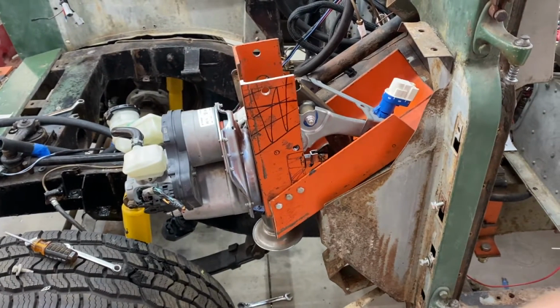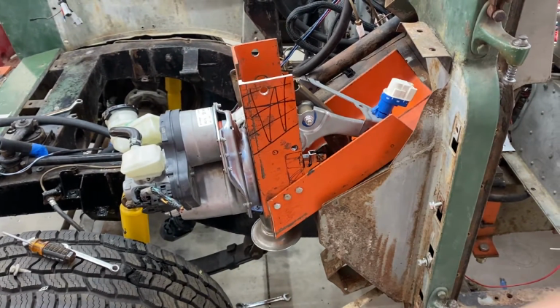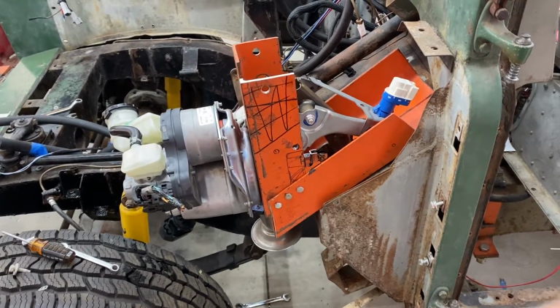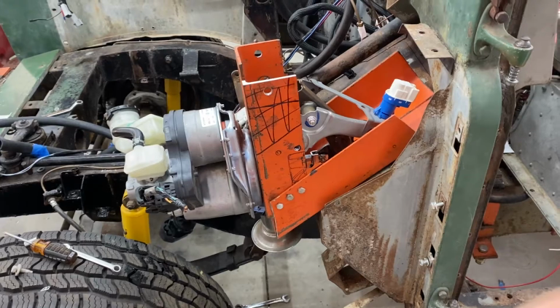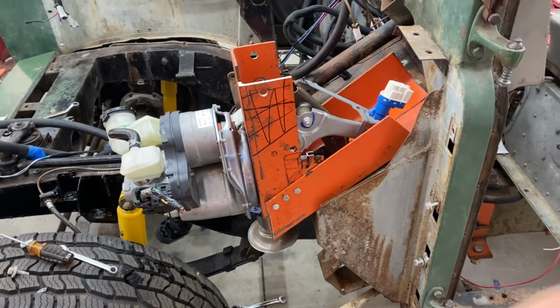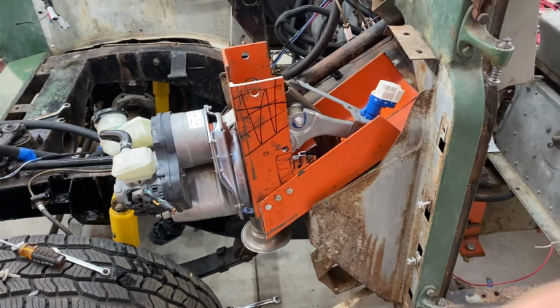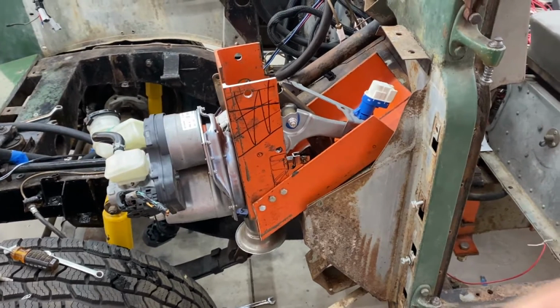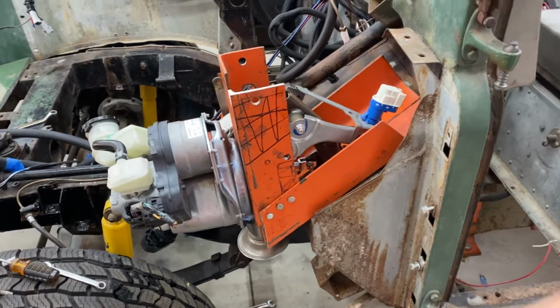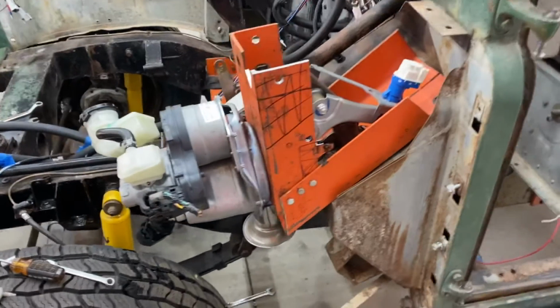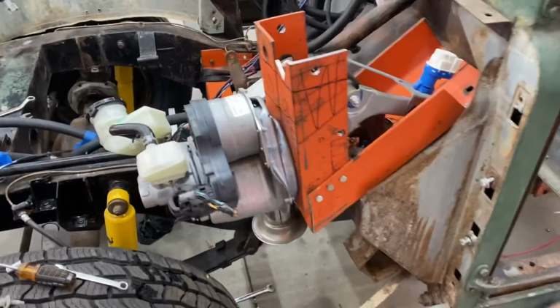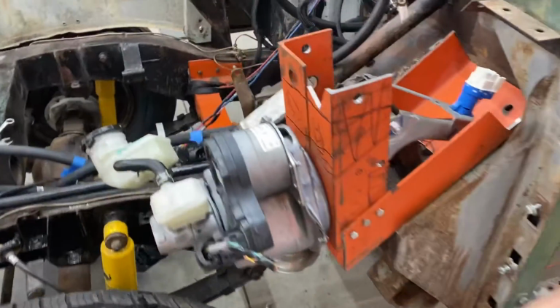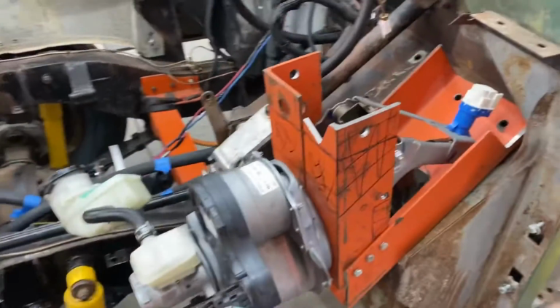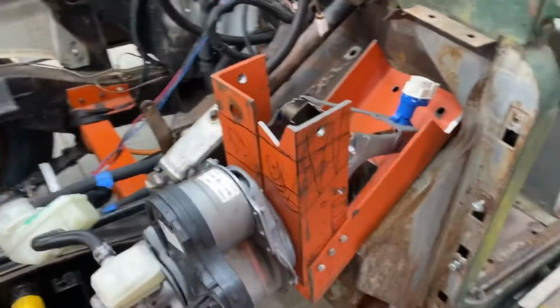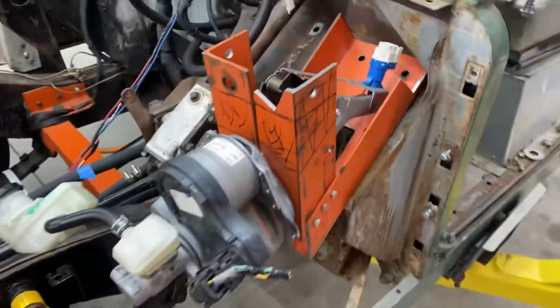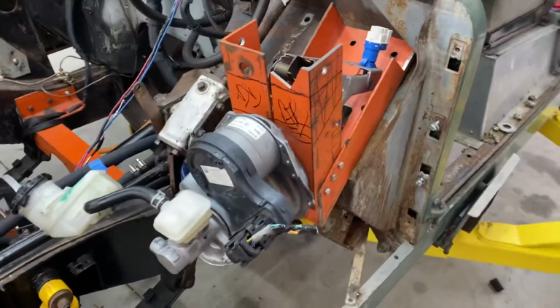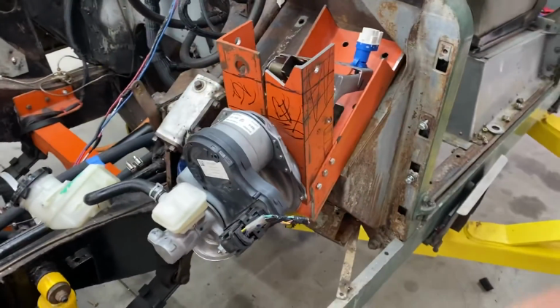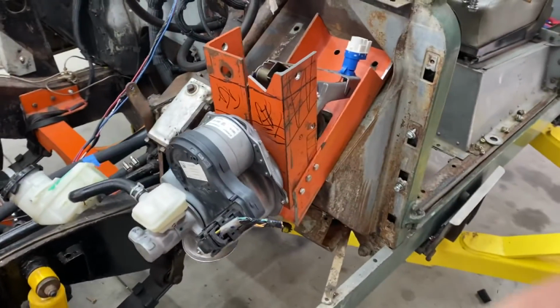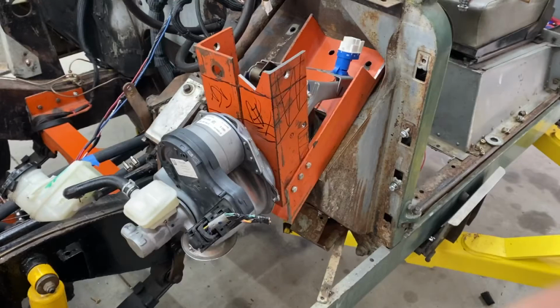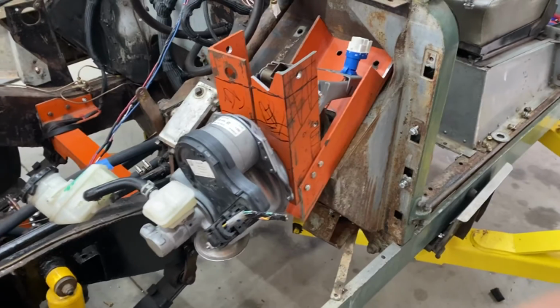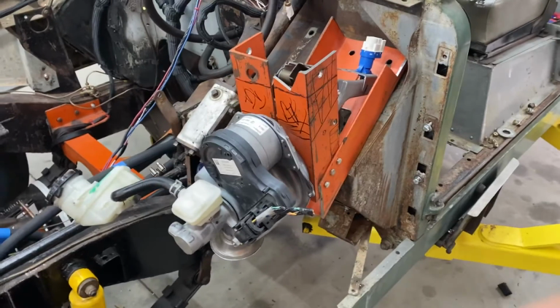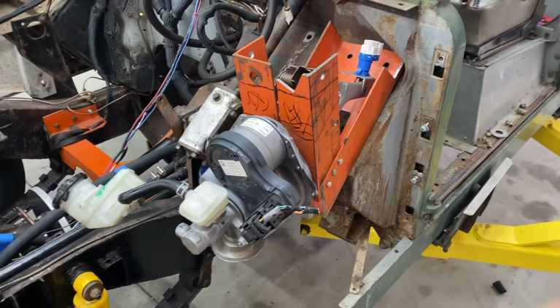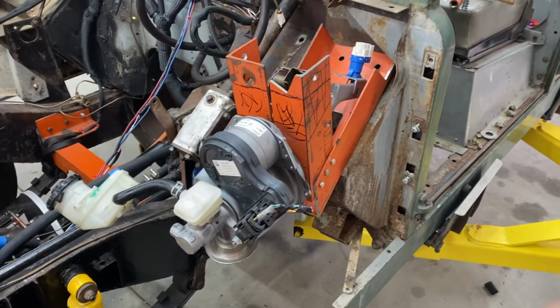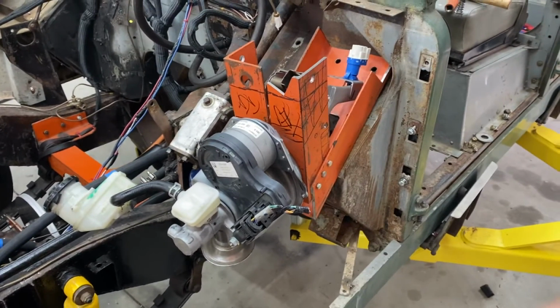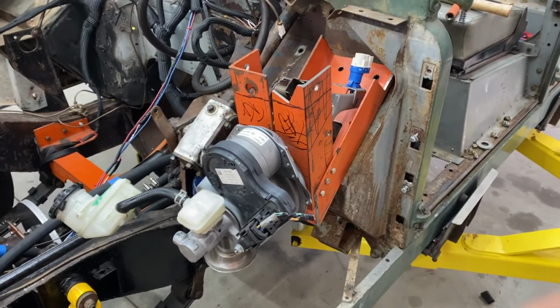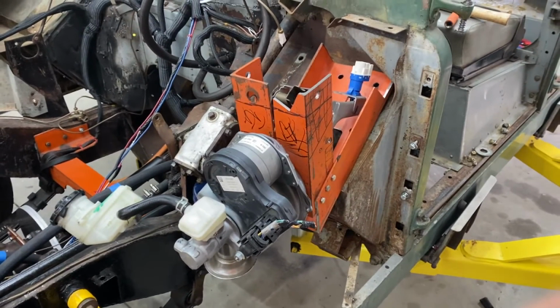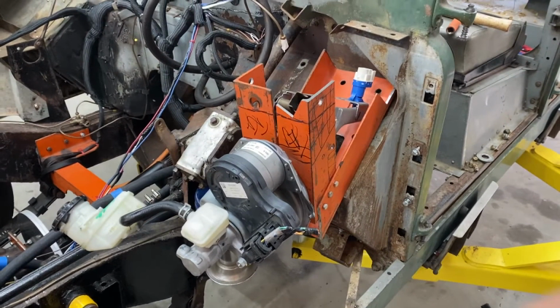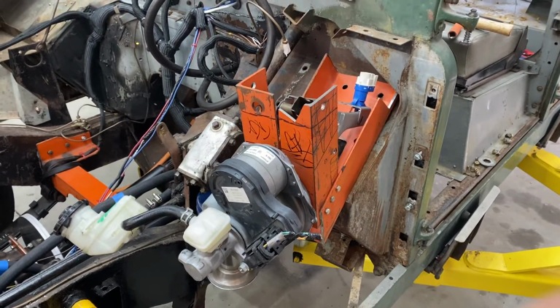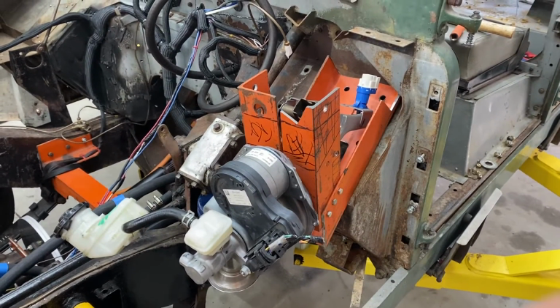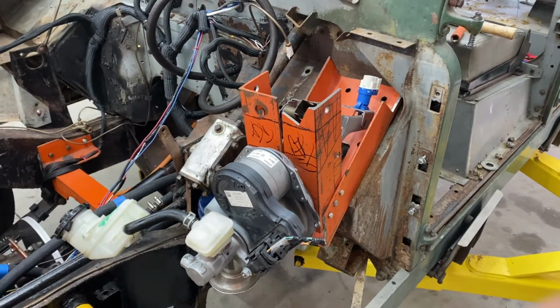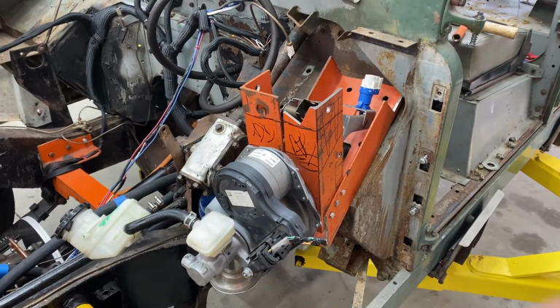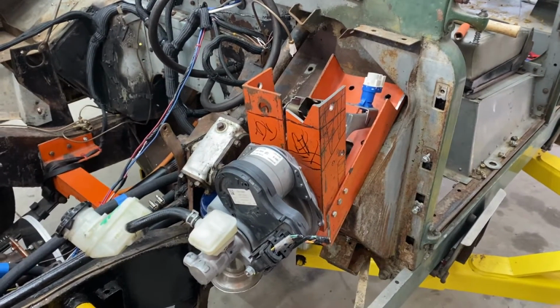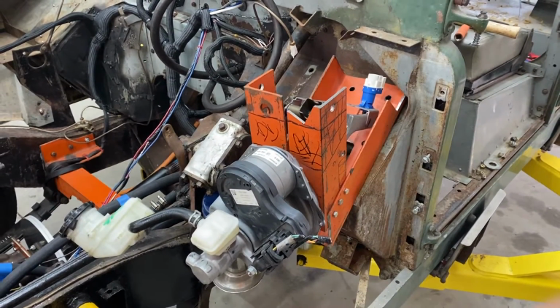Overall I'm pretty happy. I'm going to trim it back a little bit here and there. I tried the fender over the top and it fits pretty well. I think this is going to be a pretty nice, clean solution. The thing I like best about it is you don't have to modify the fender.